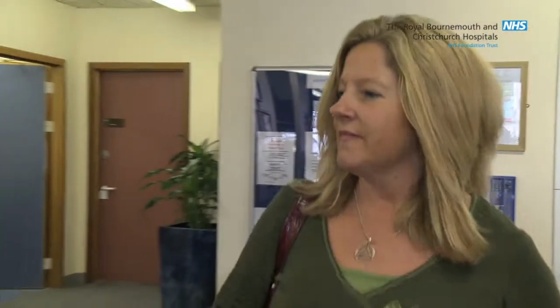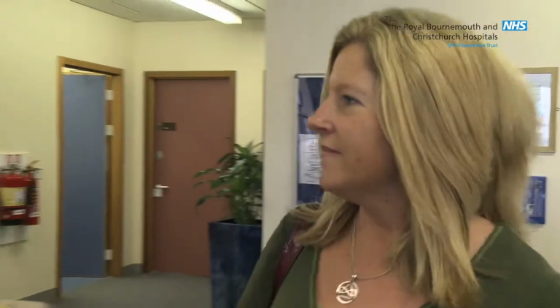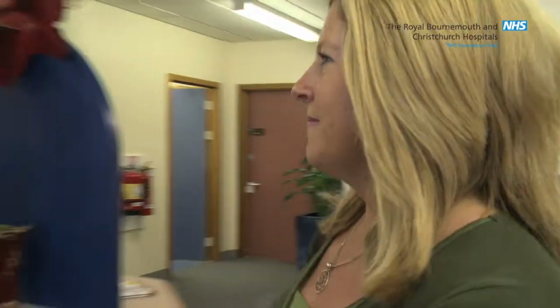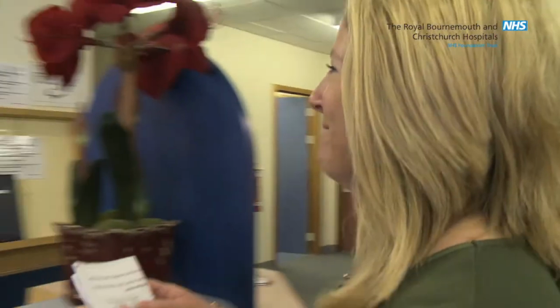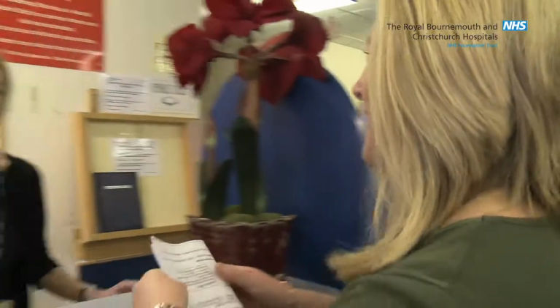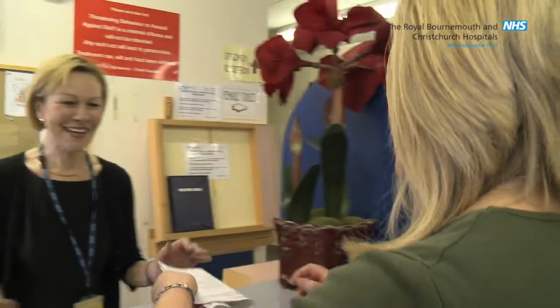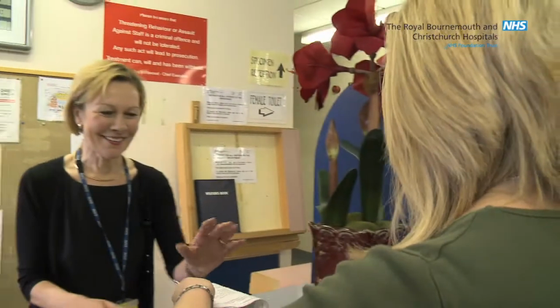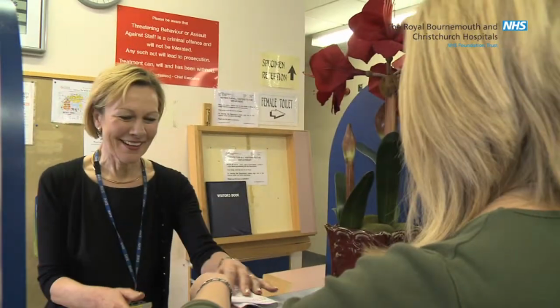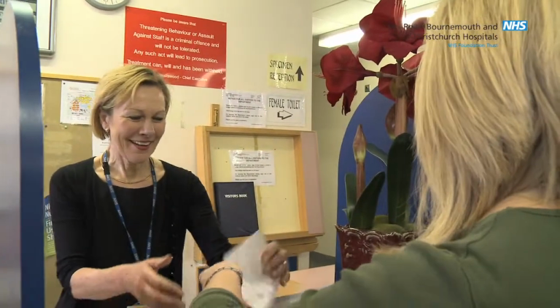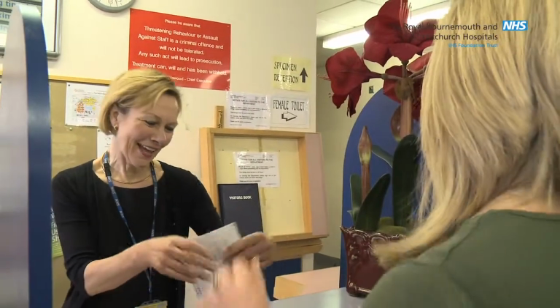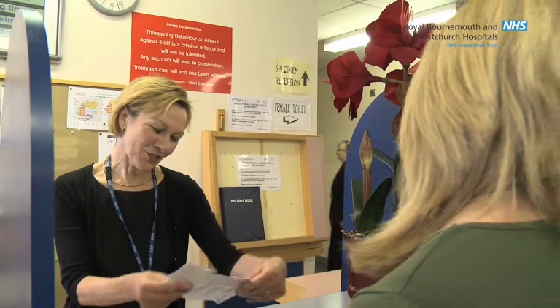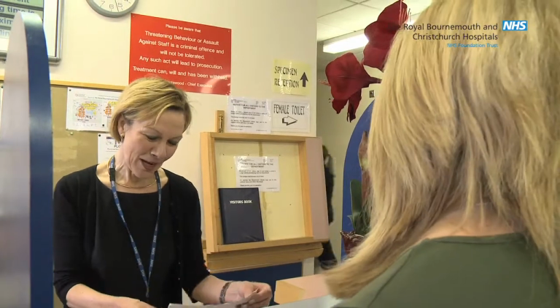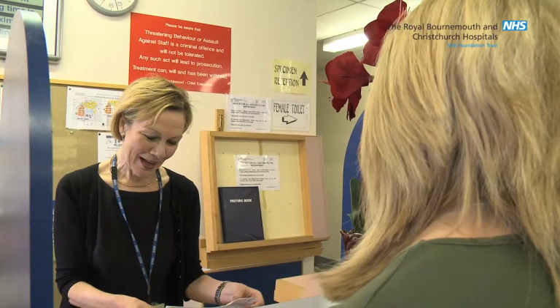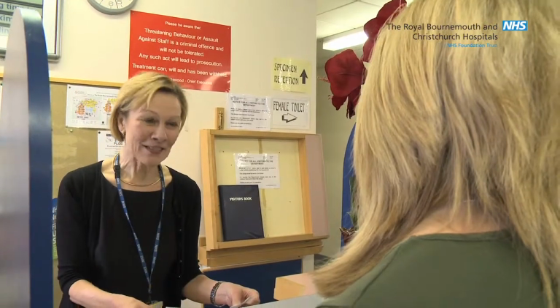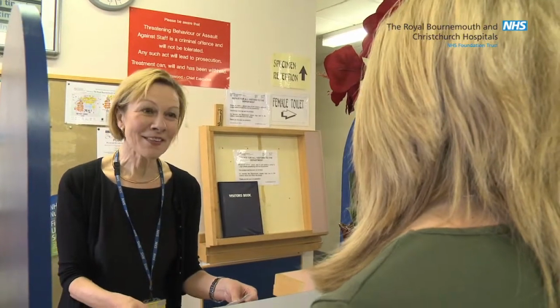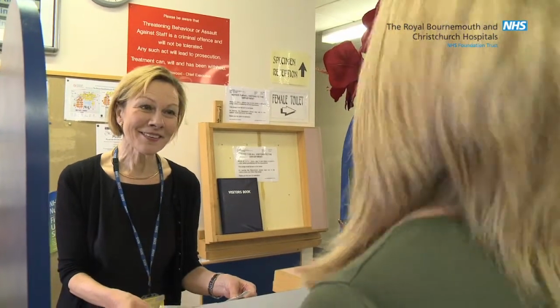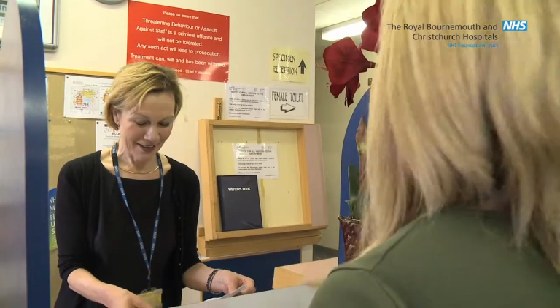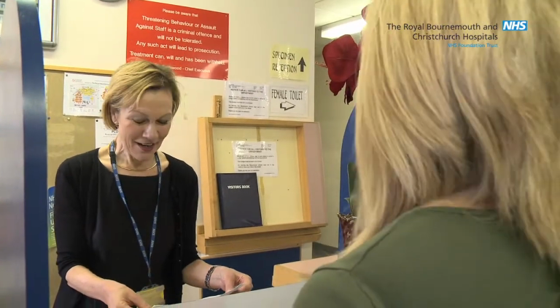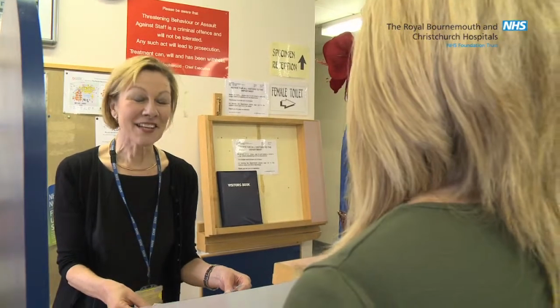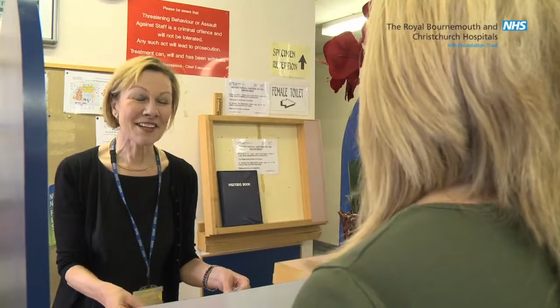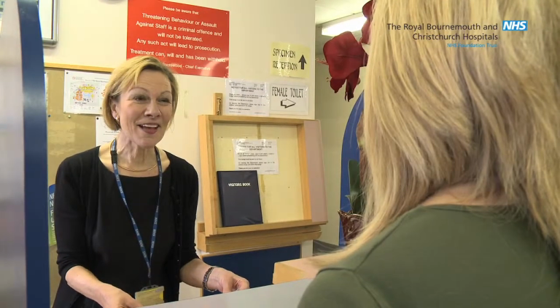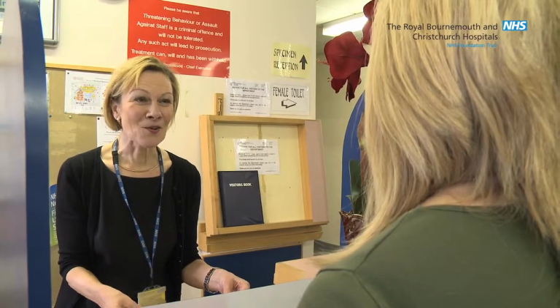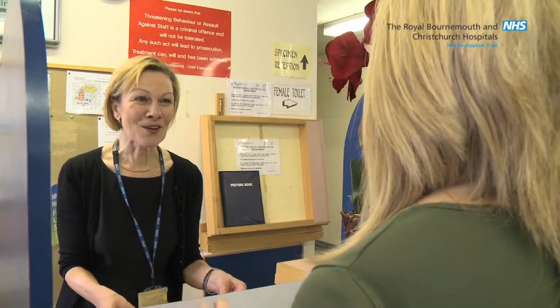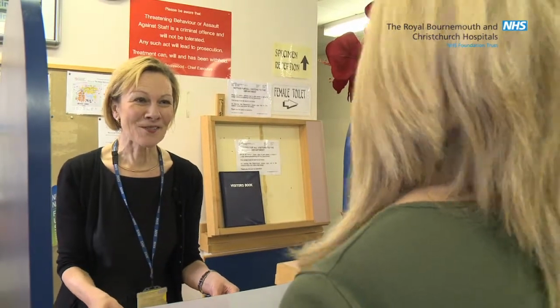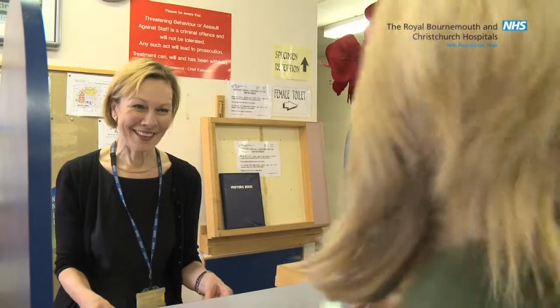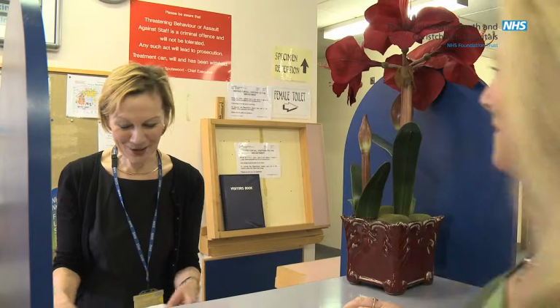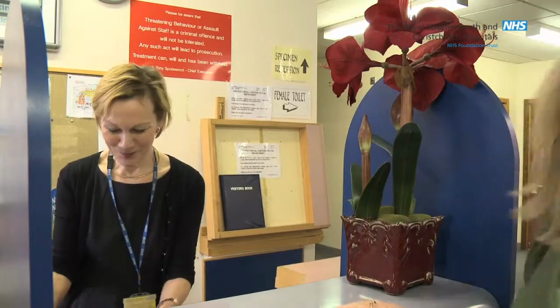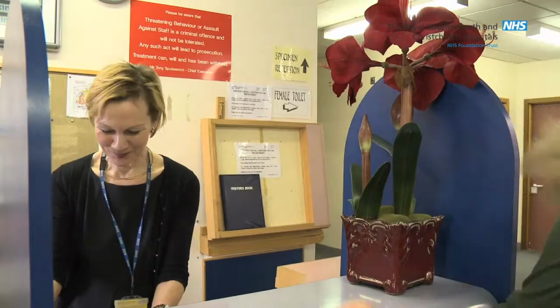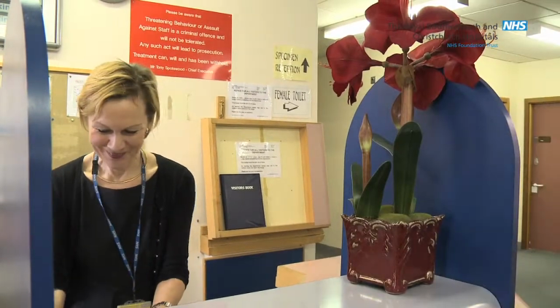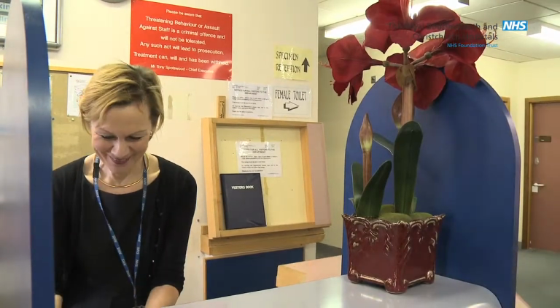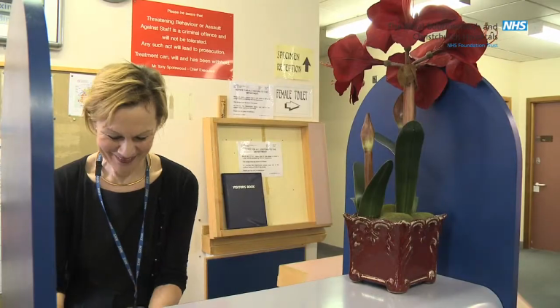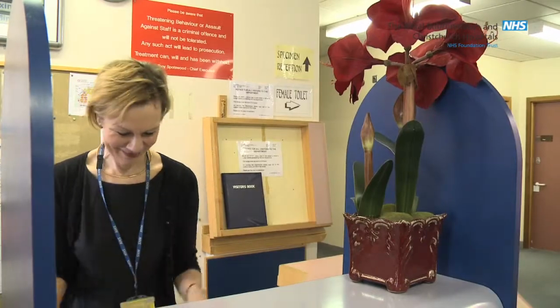When you arrive, you will need to book in at reception, where you'll be asked to wait. A trained member of staff called a phlebotomist will call you when it is your turn.